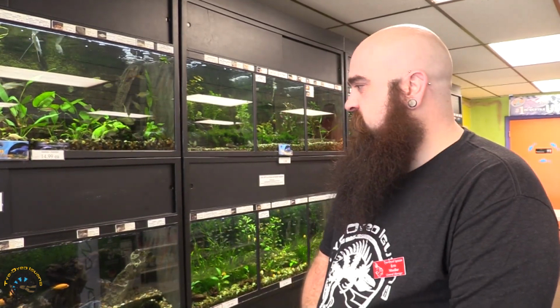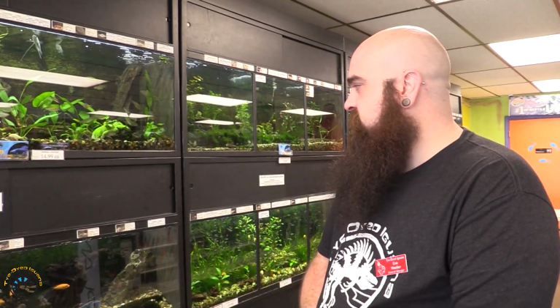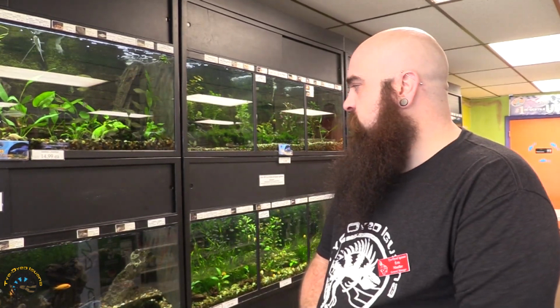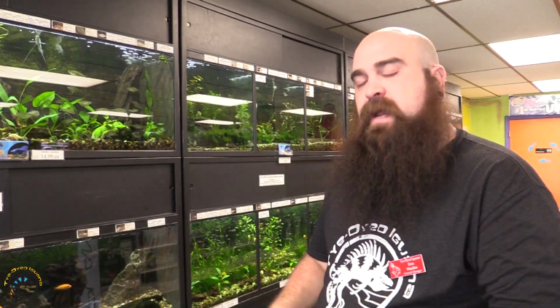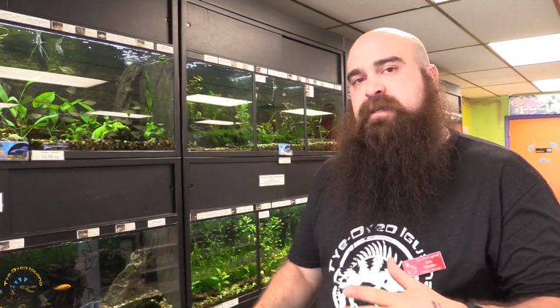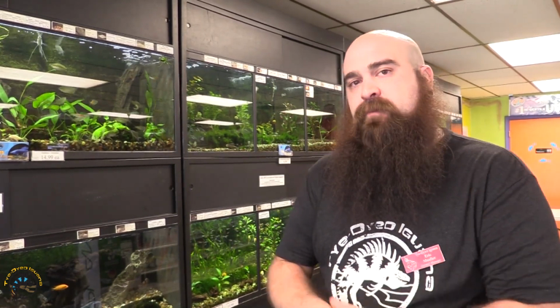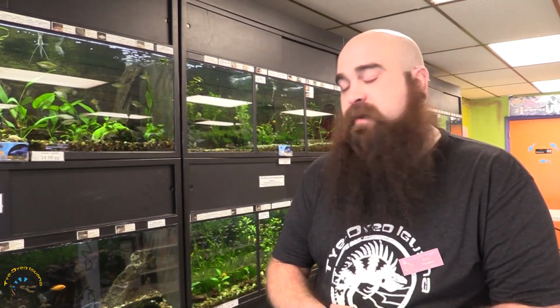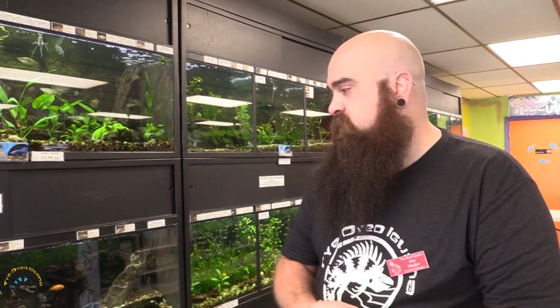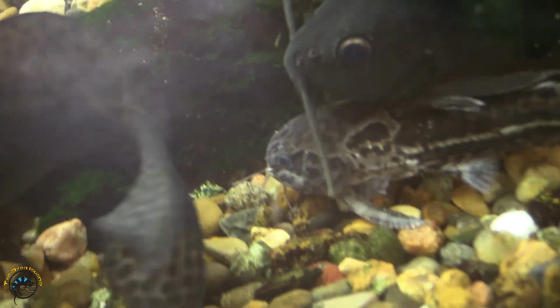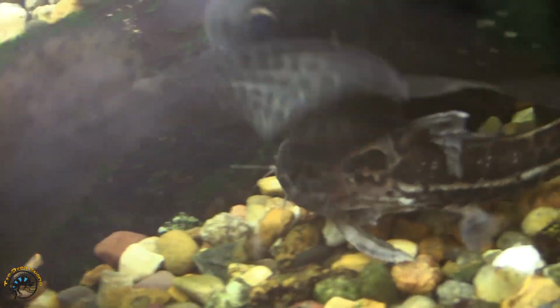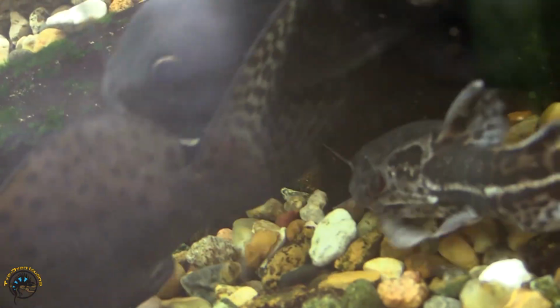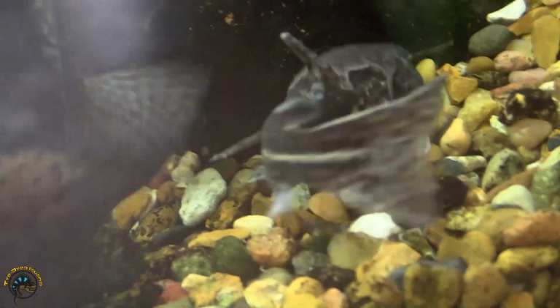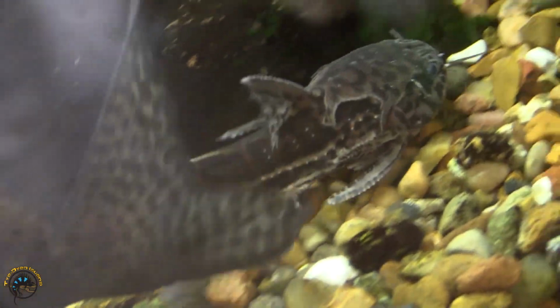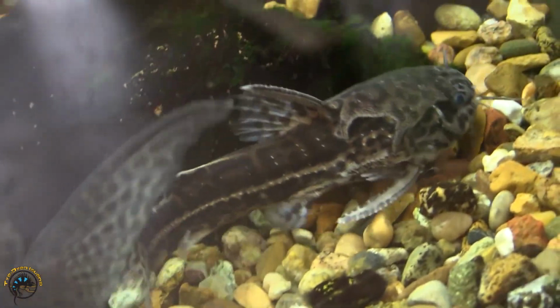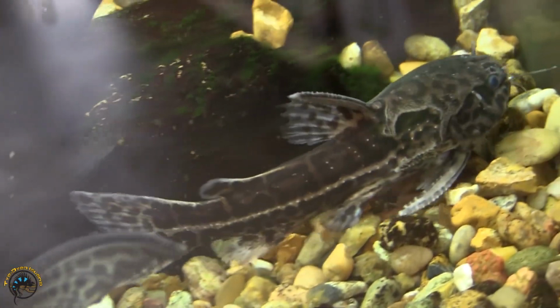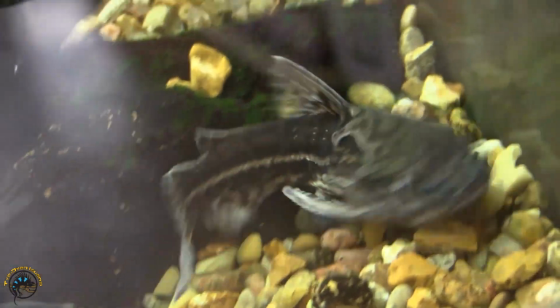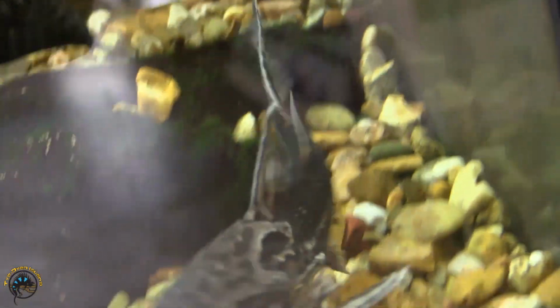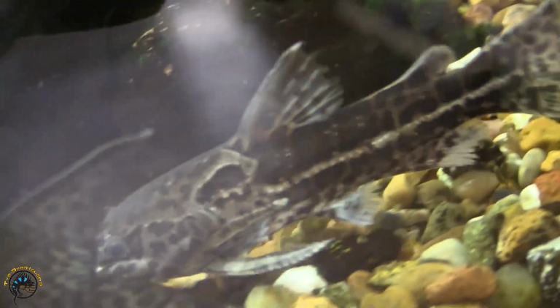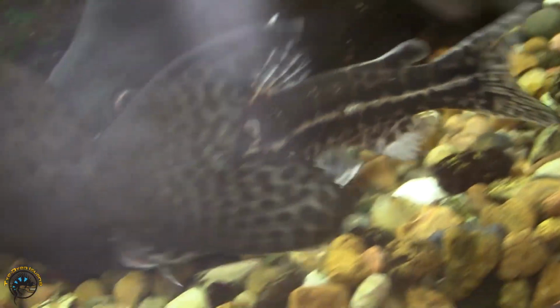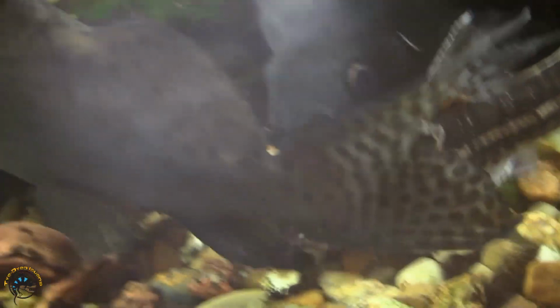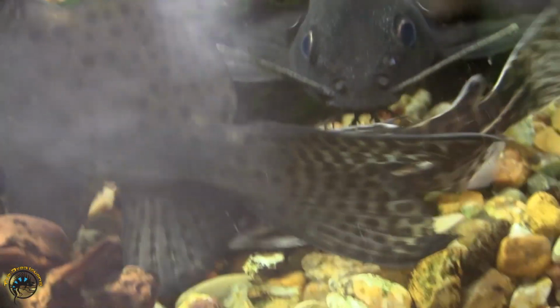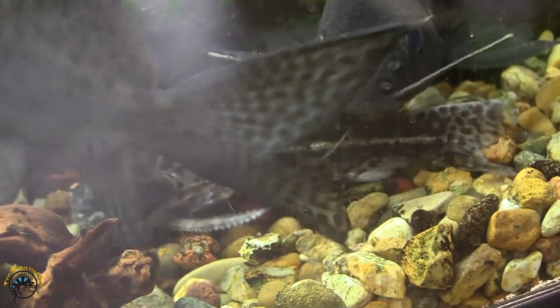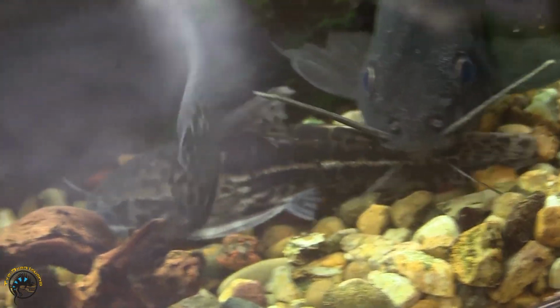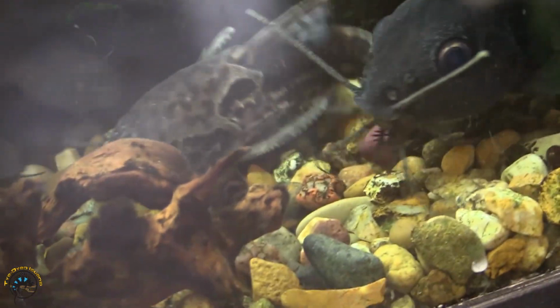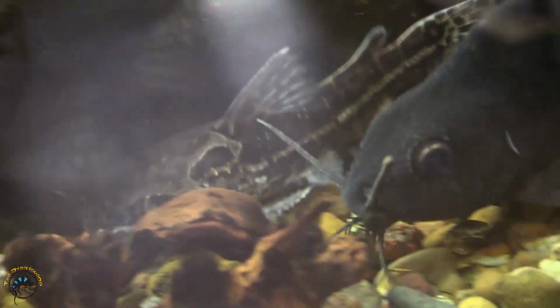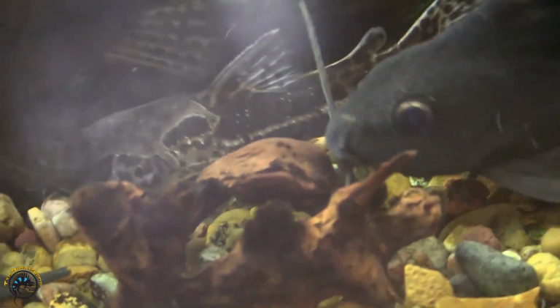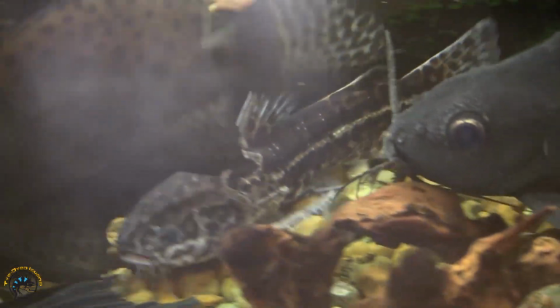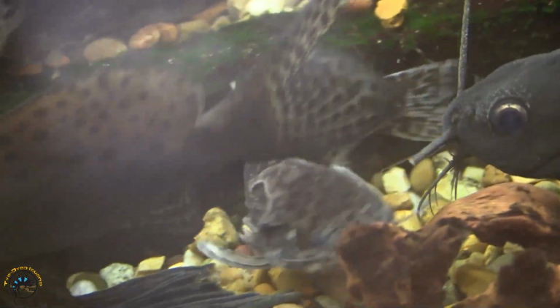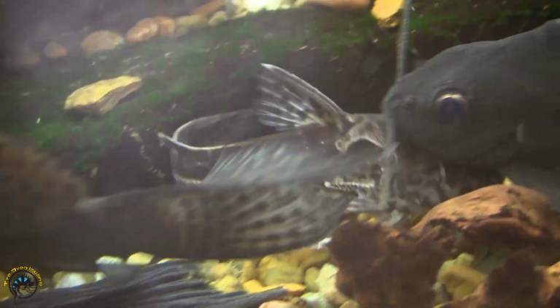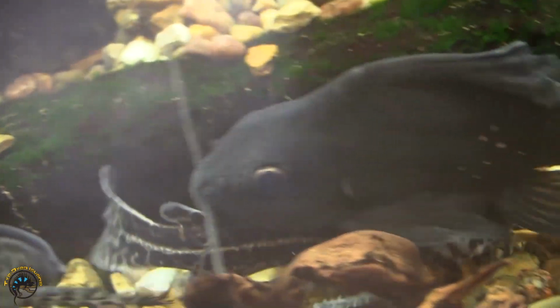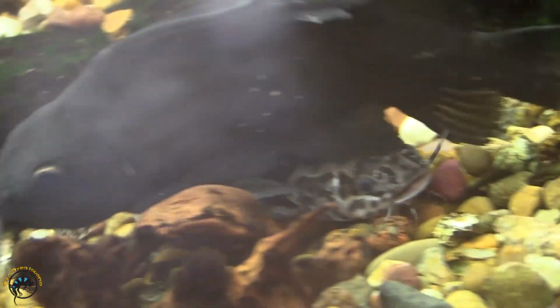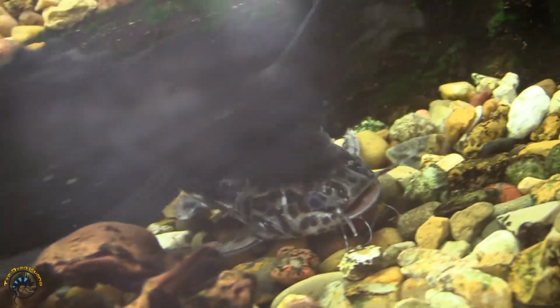First off, we got in a jaguar catfish — first time for us to get them in. He's pretty awesome, looks really cool. Doesn't get super massive, only gets about 10 inches, so something really neat.